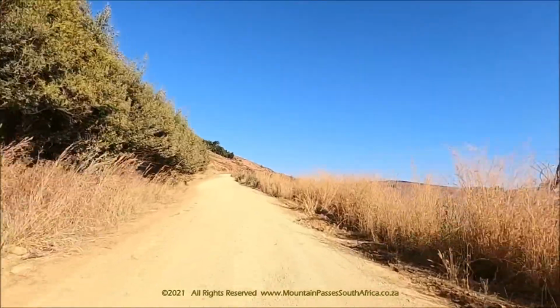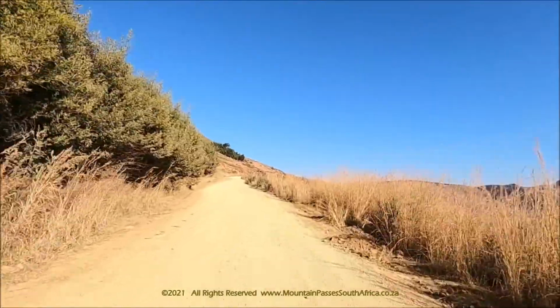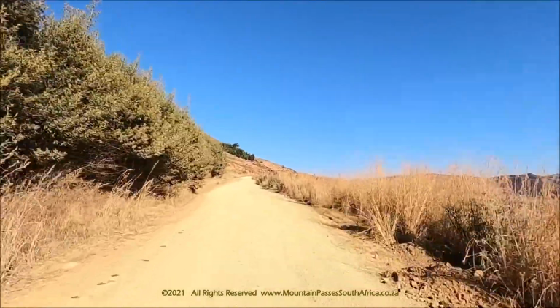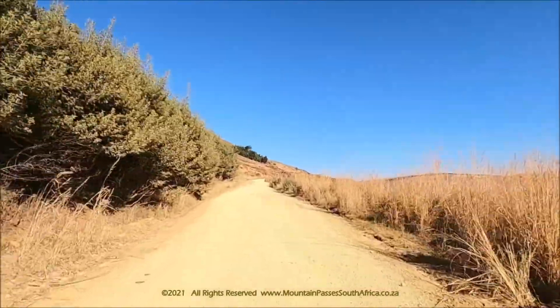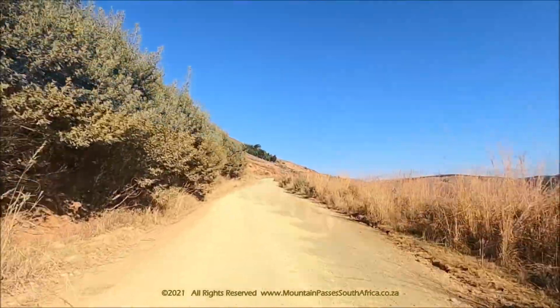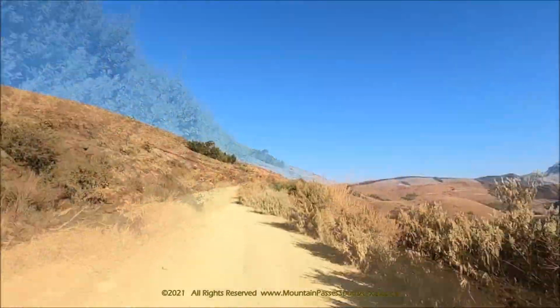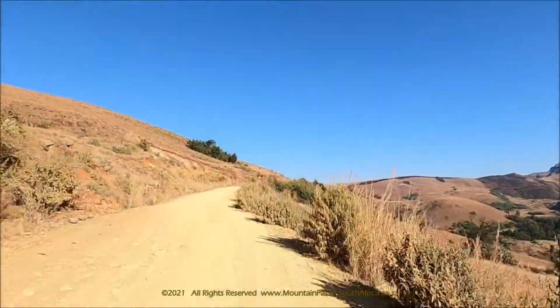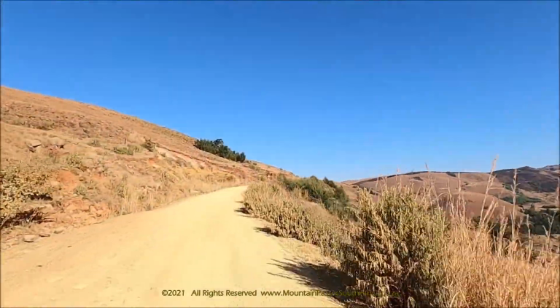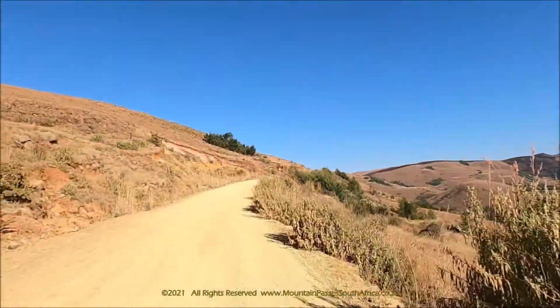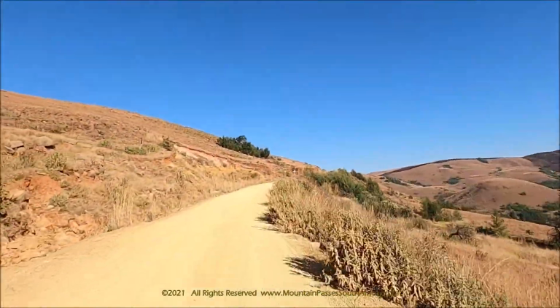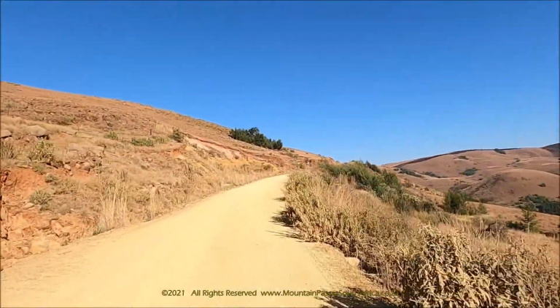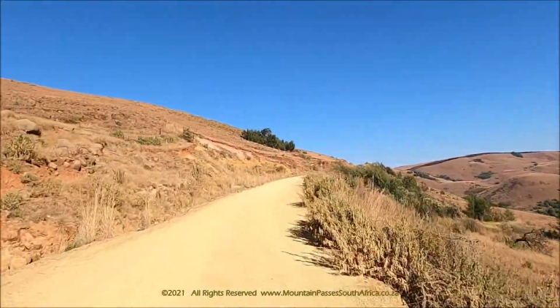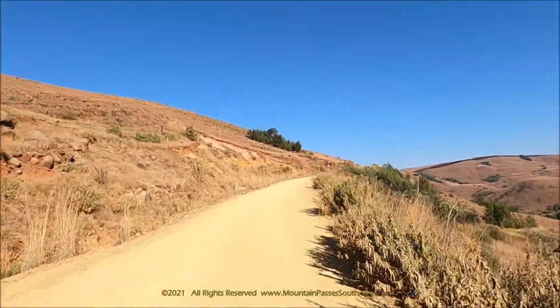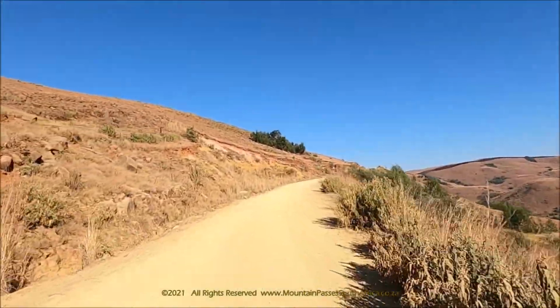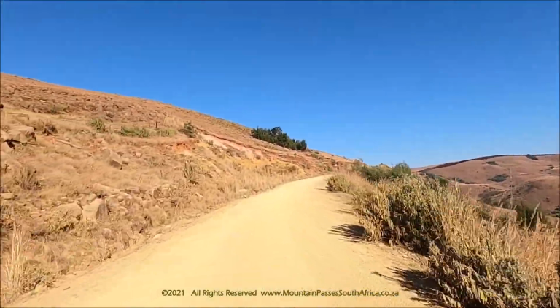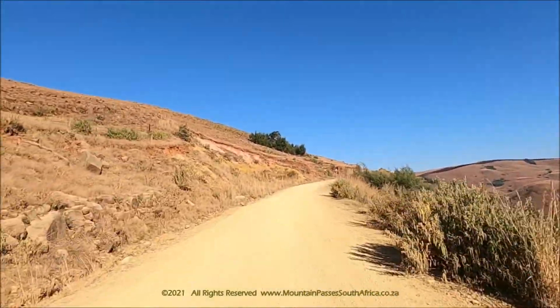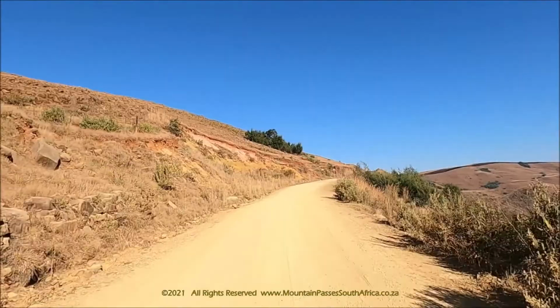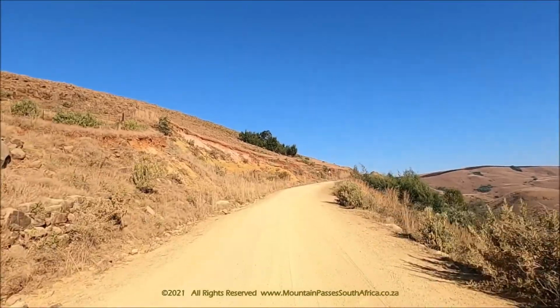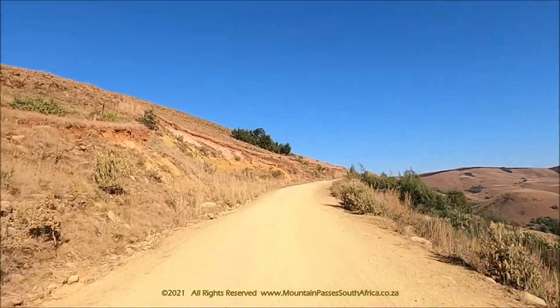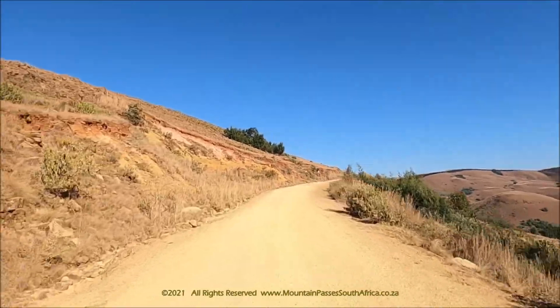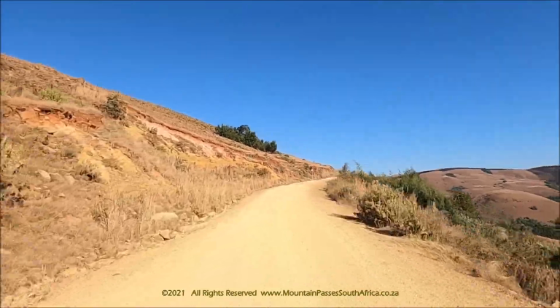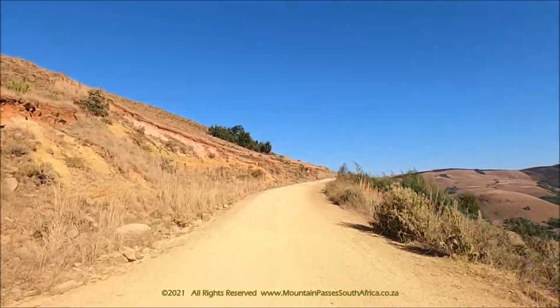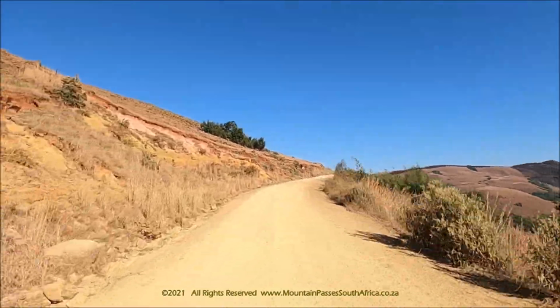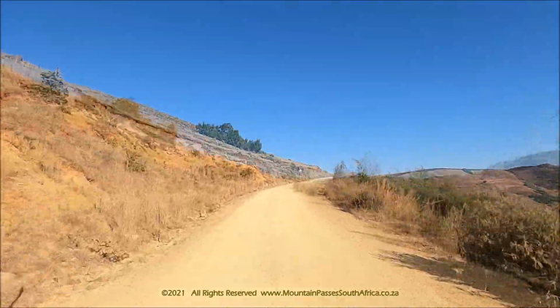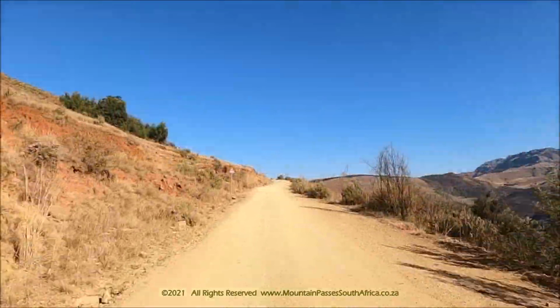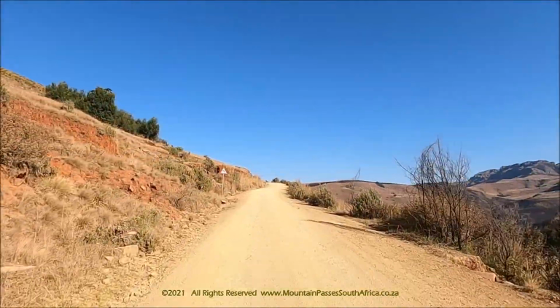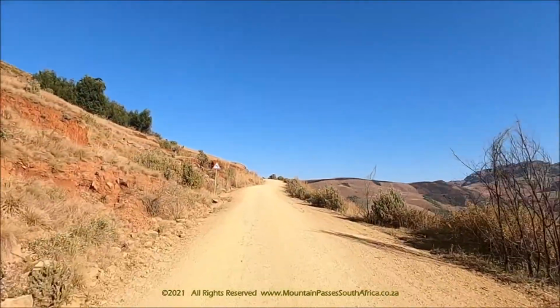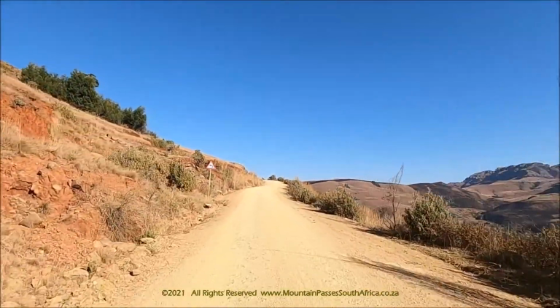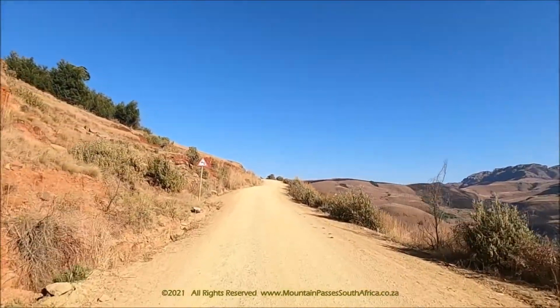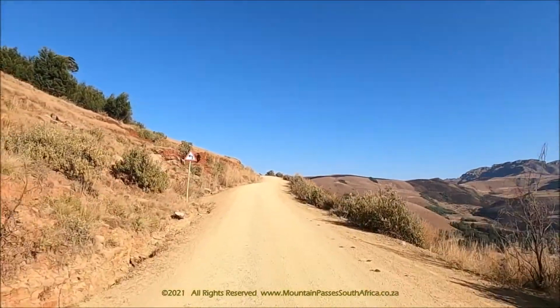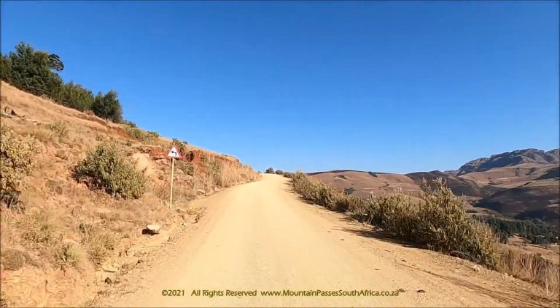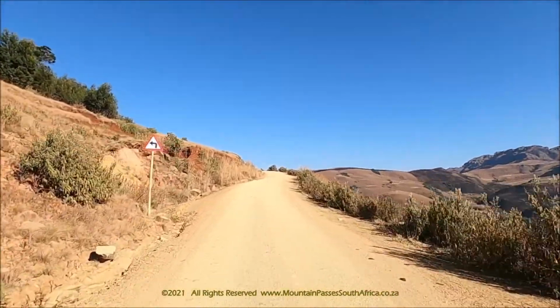Towering sandstone cliffs, gigantic peaks, hidden valleys and crystal clear rivers welcome you to this world heritage site, the uKhahlamba-Drakensberg Park.